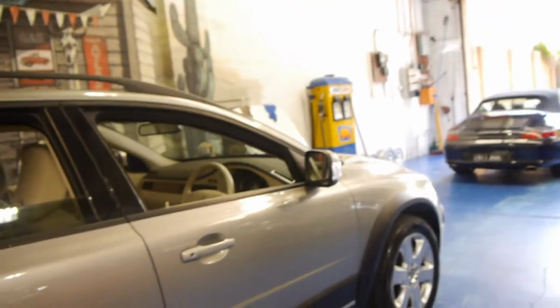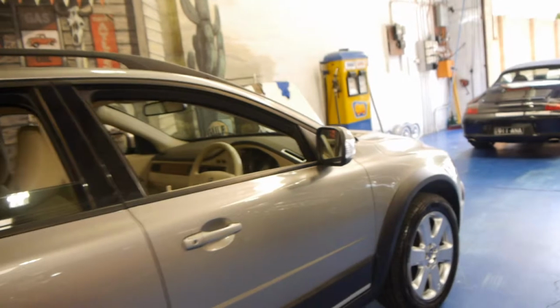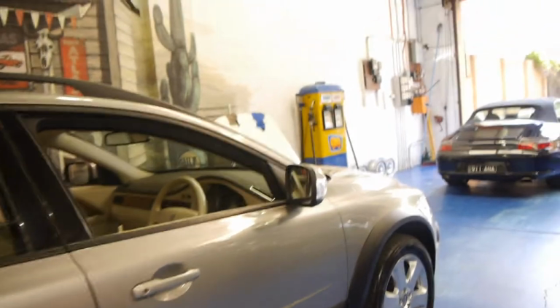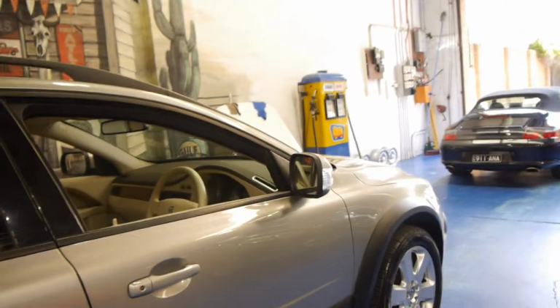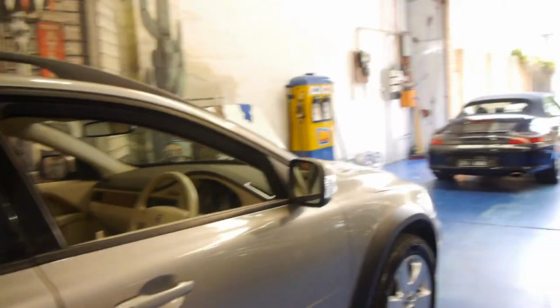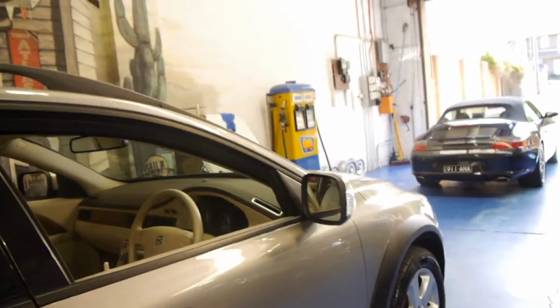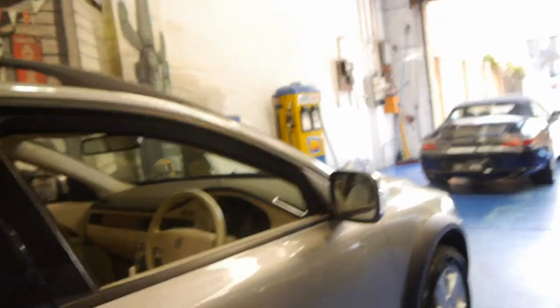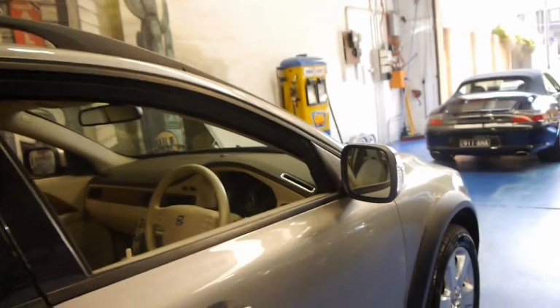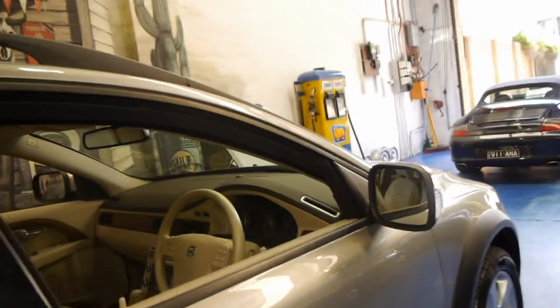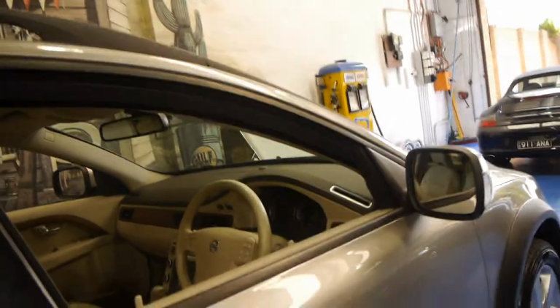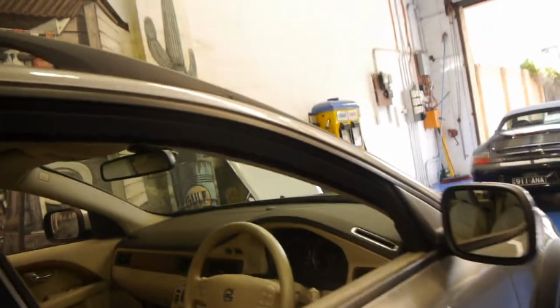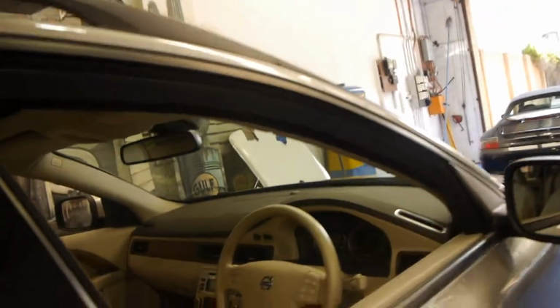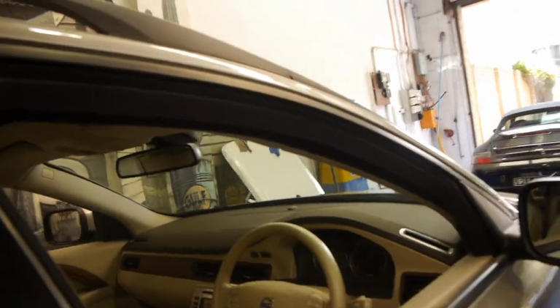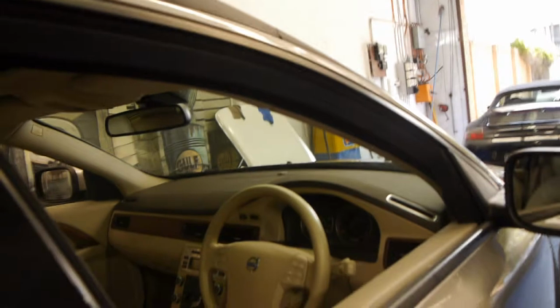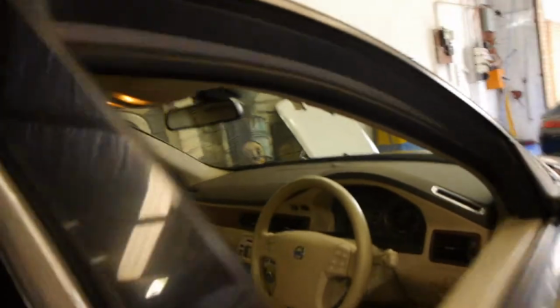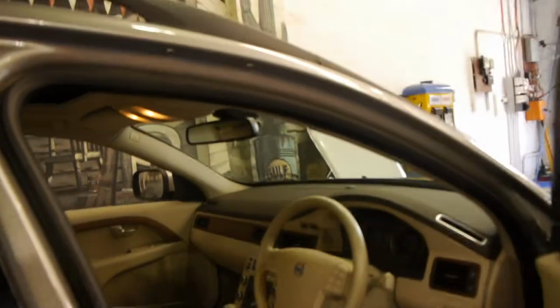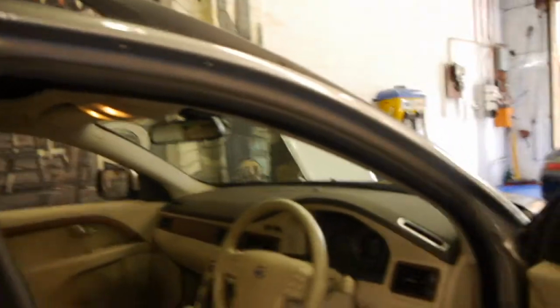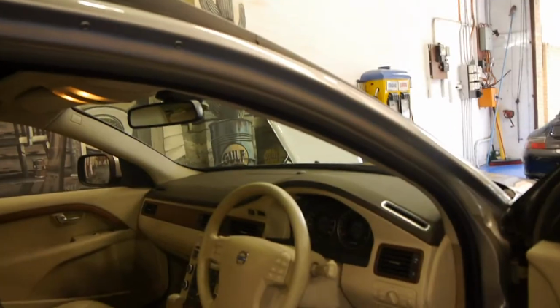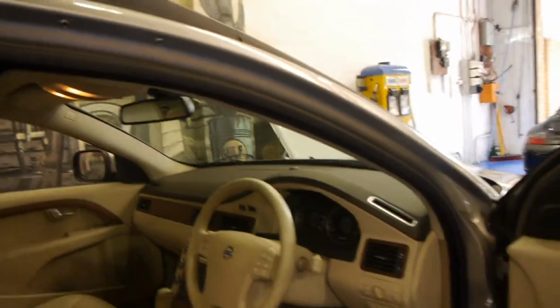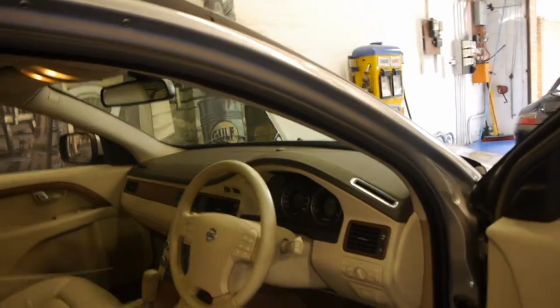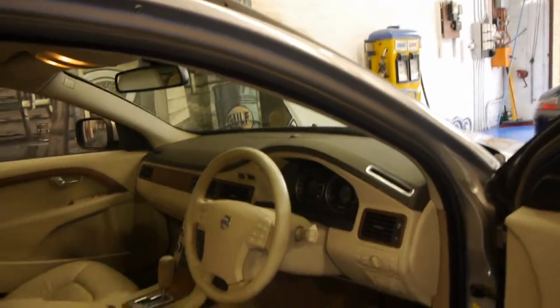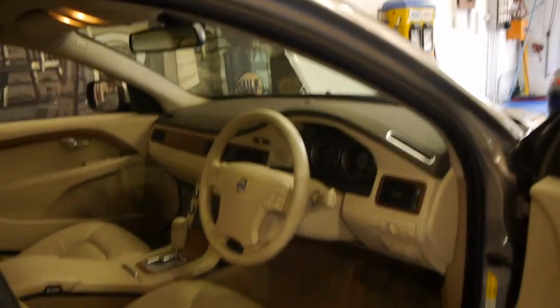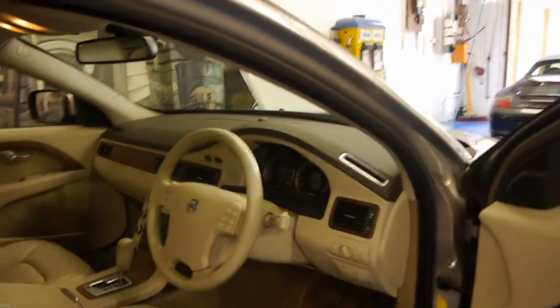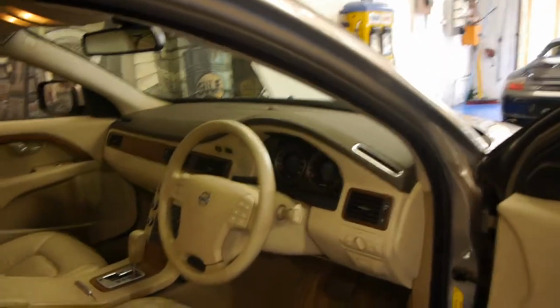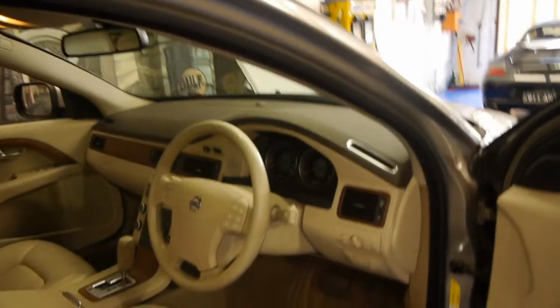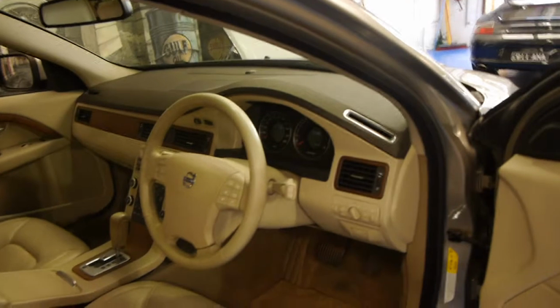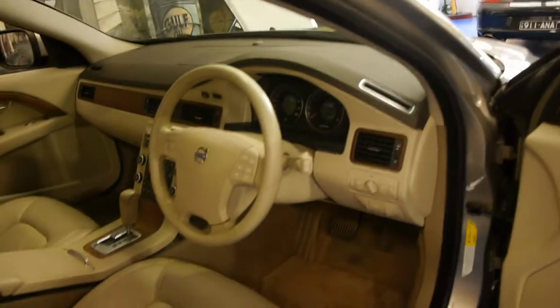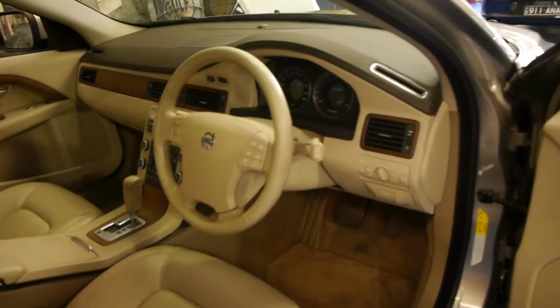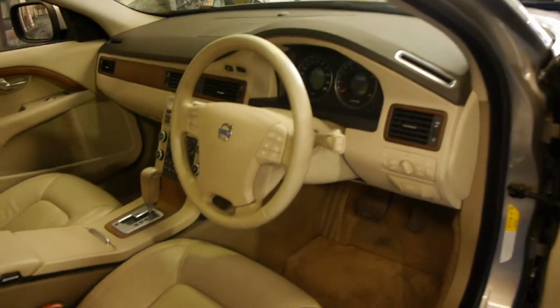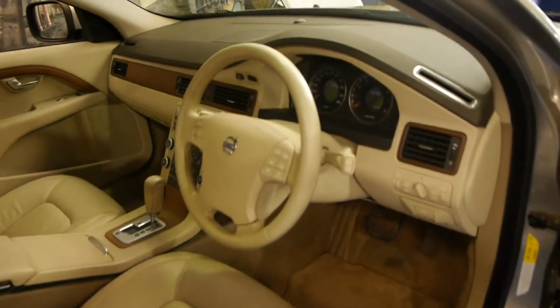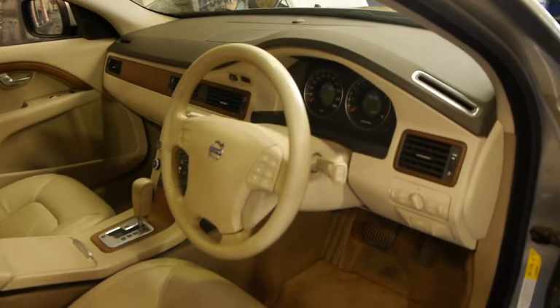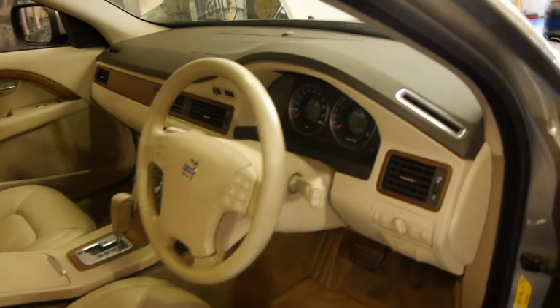What separates this car from other cars for sale at the present time is the fact that it's done 41,000 kilometres from new. We're starting to see these 2008 models with 200,000 kilometres and more.